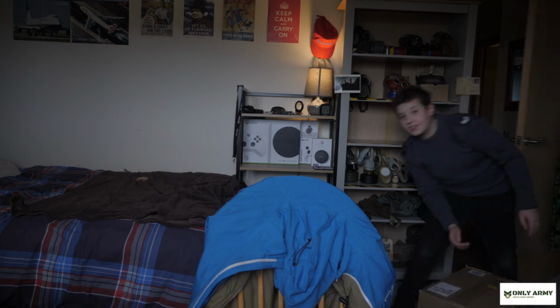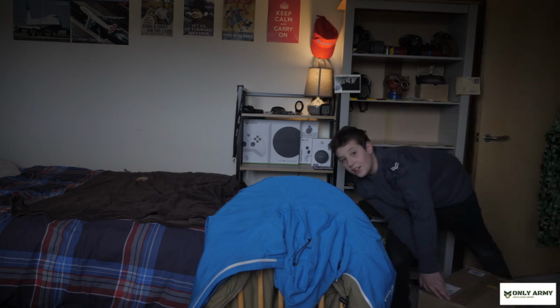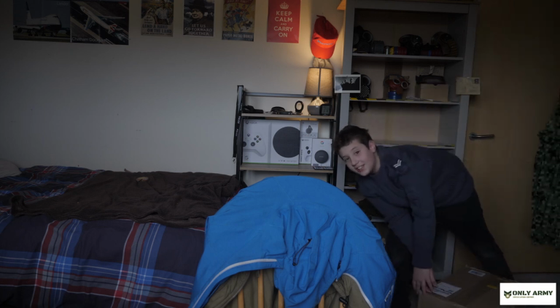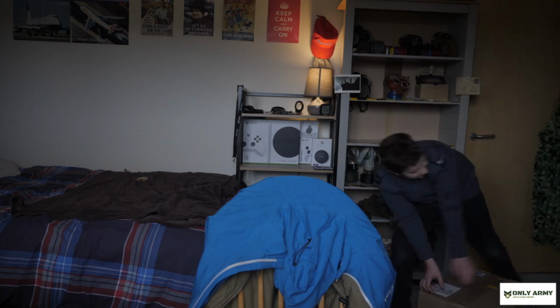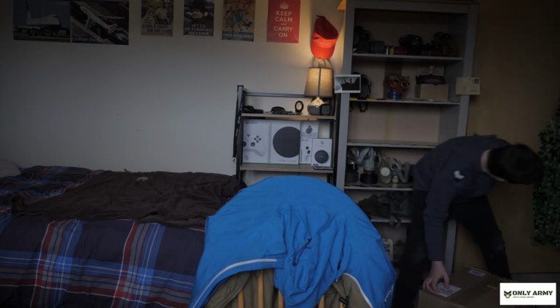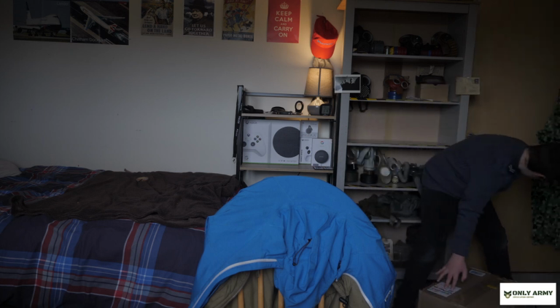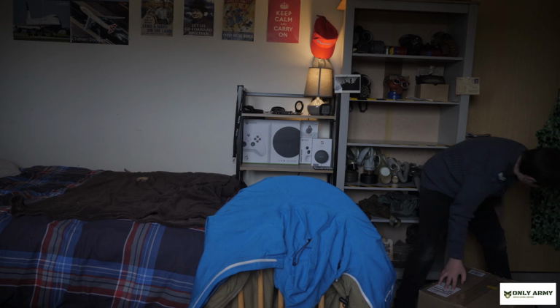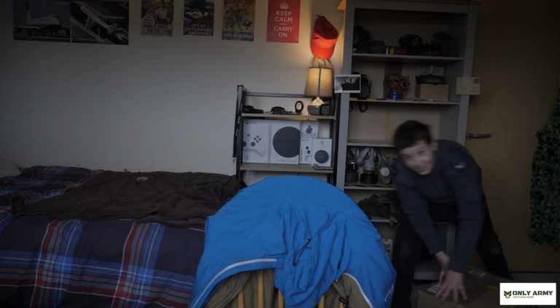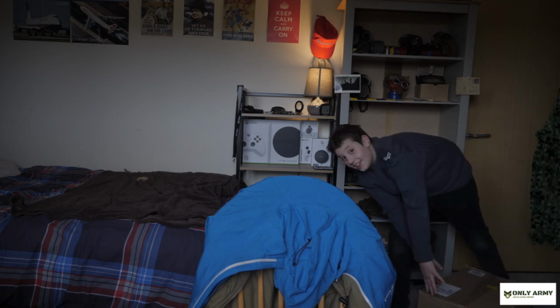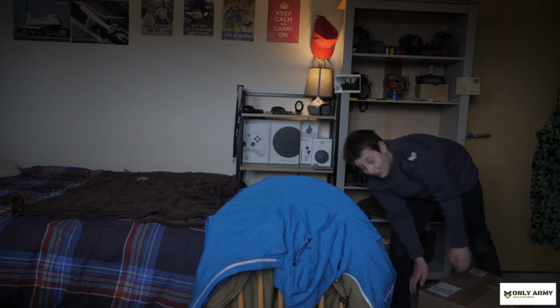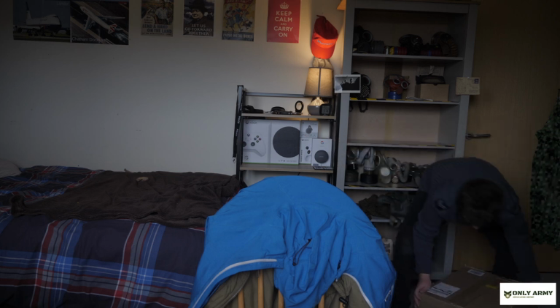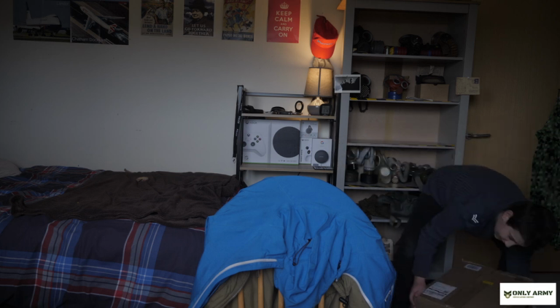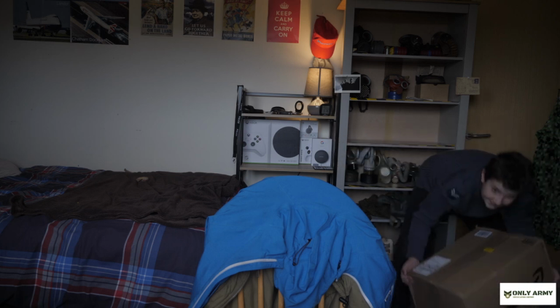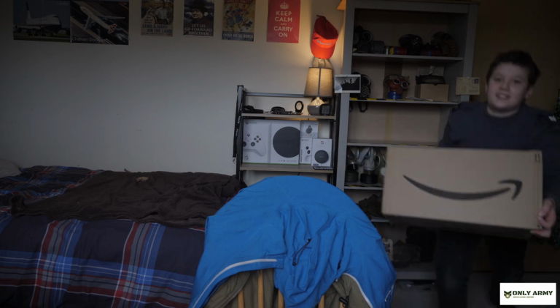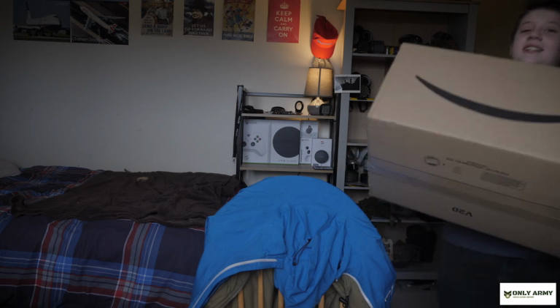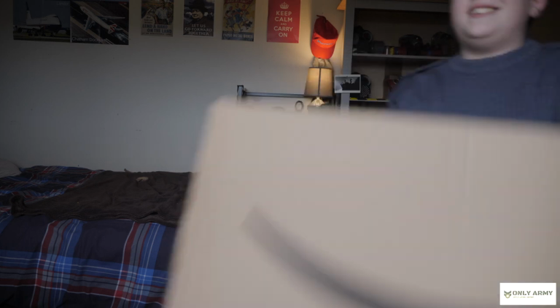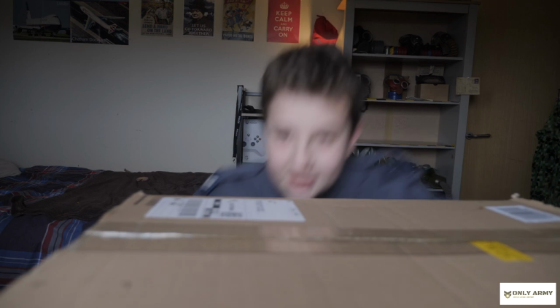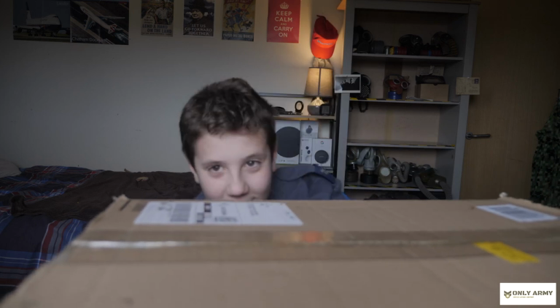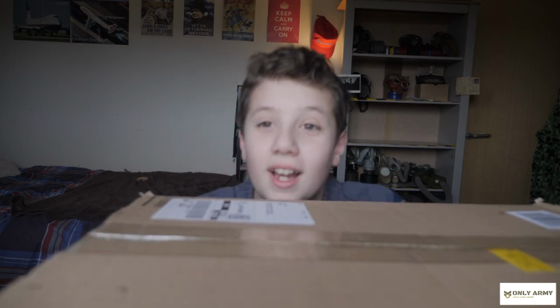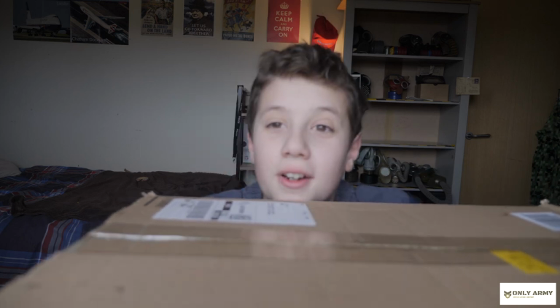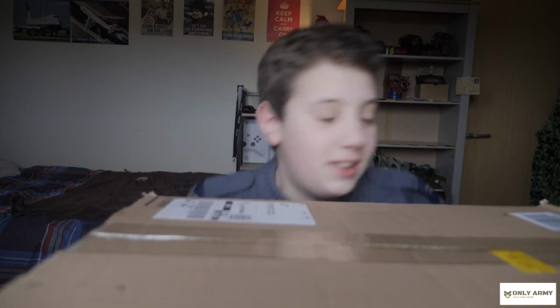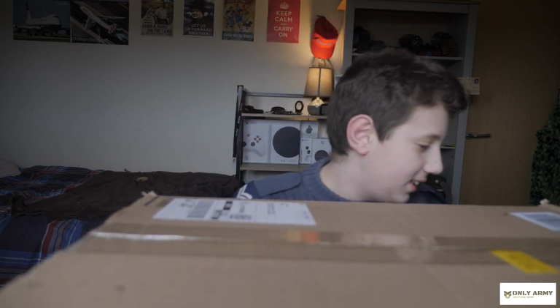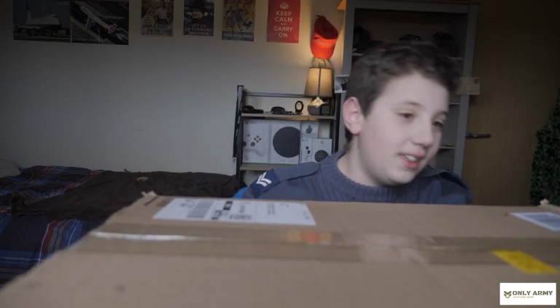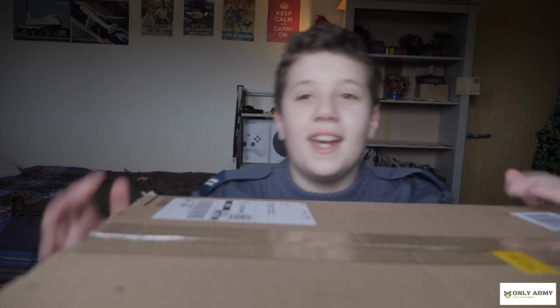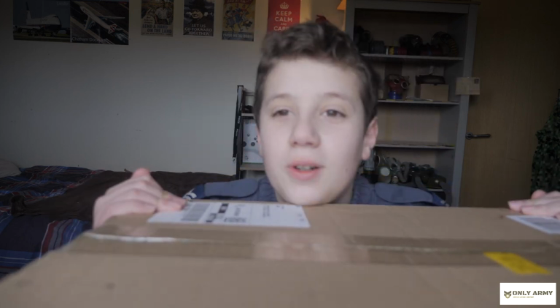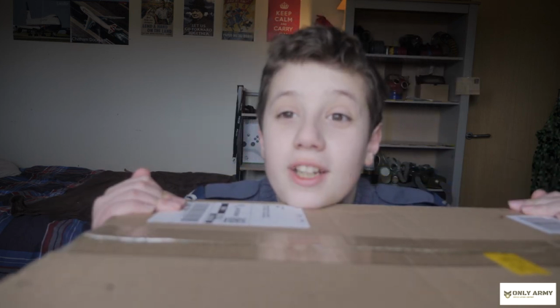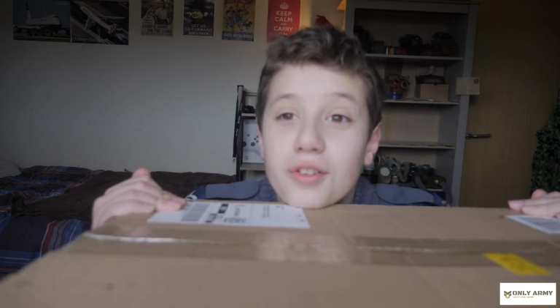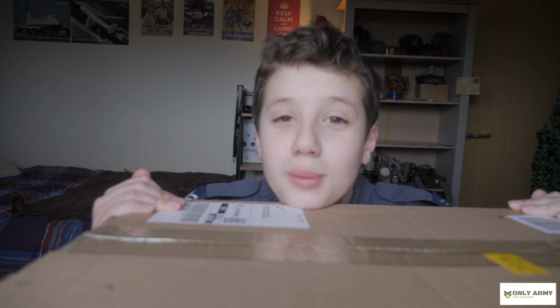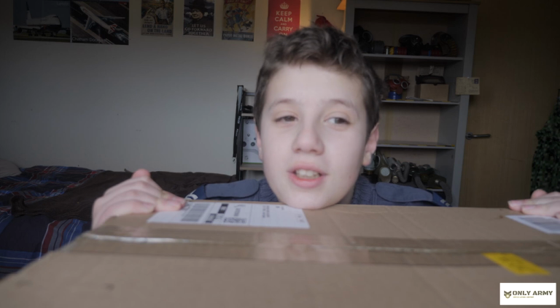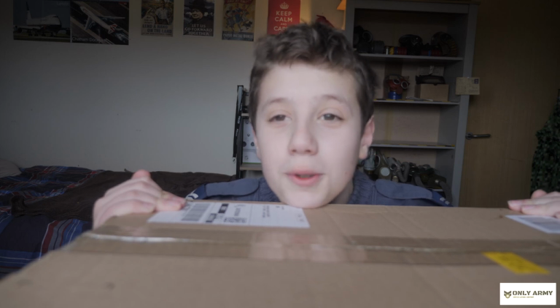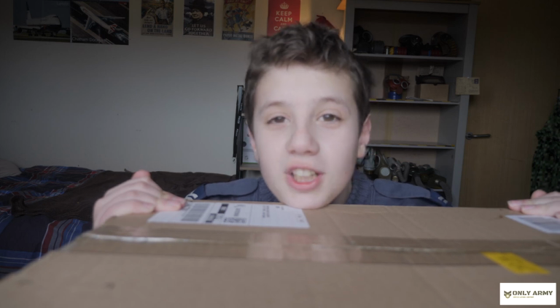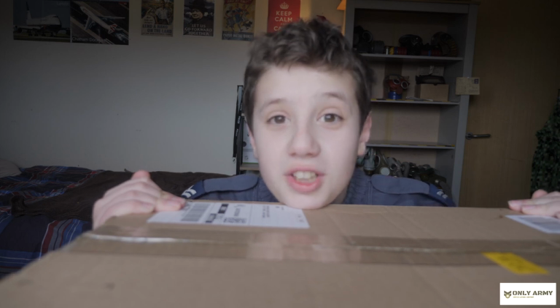Thank you to OnlyArmy for sending this lovely package and for sponsoring today's video.